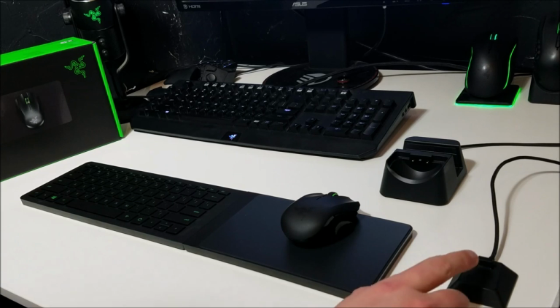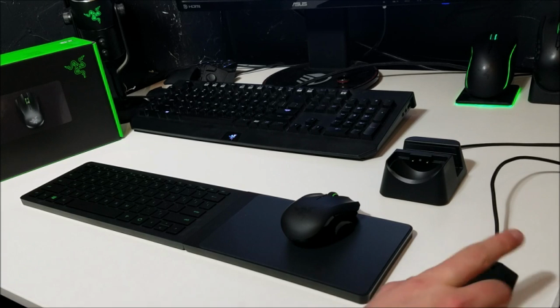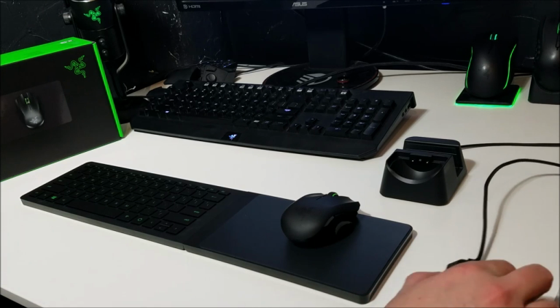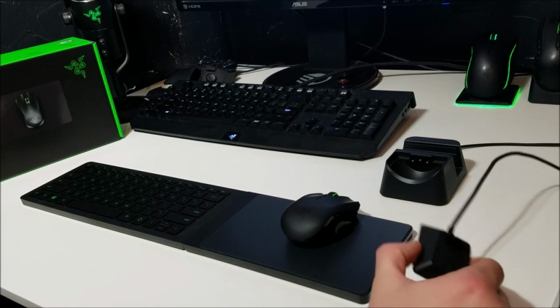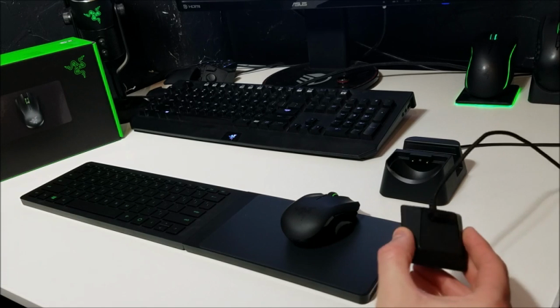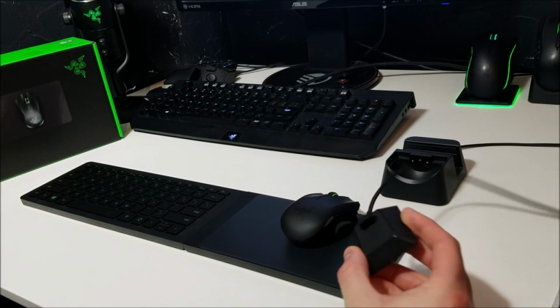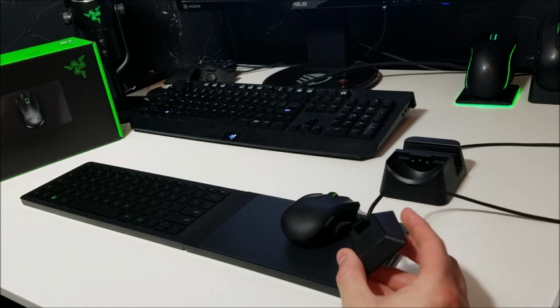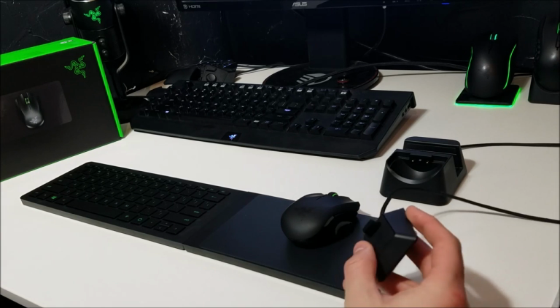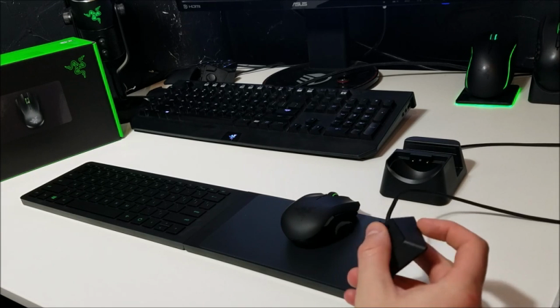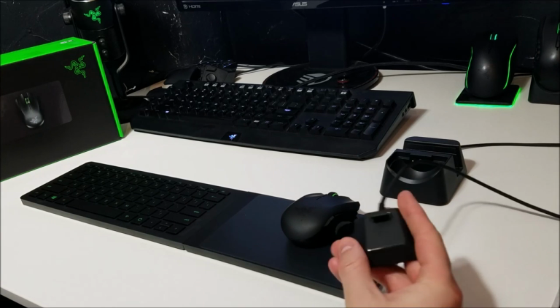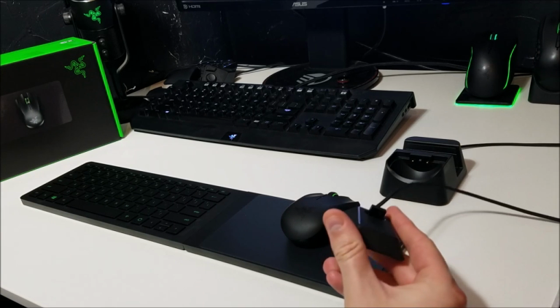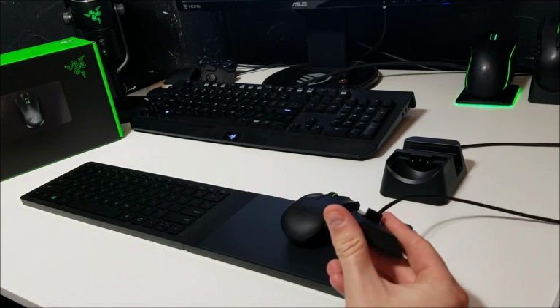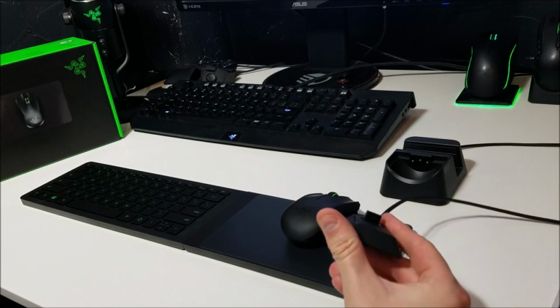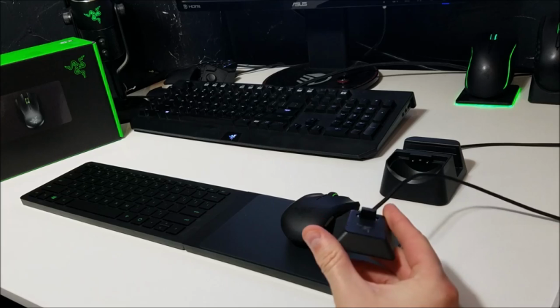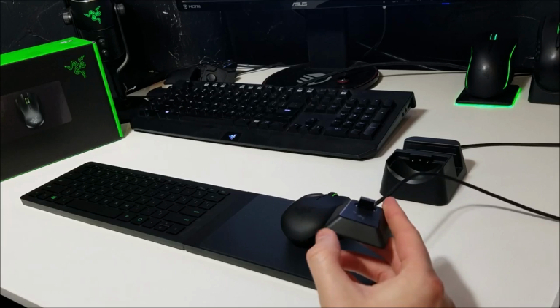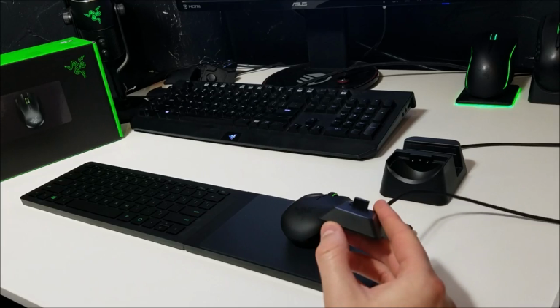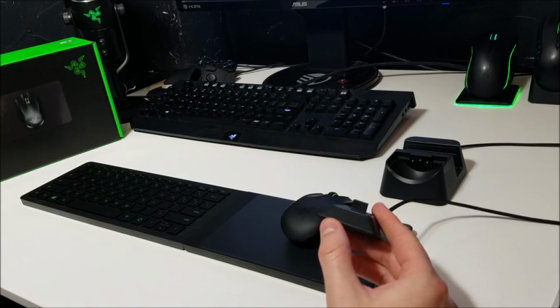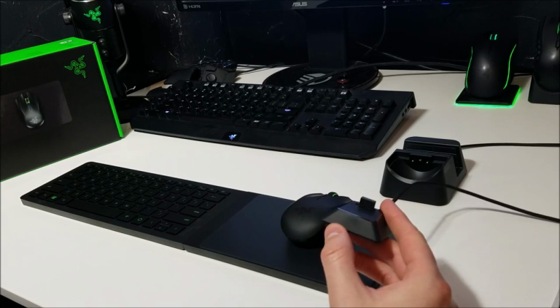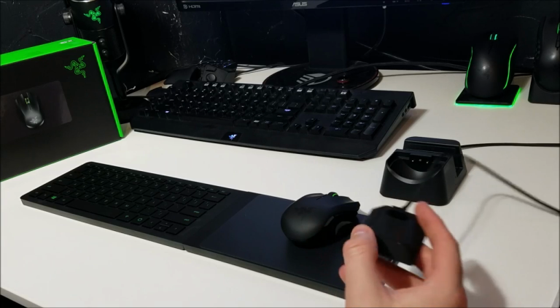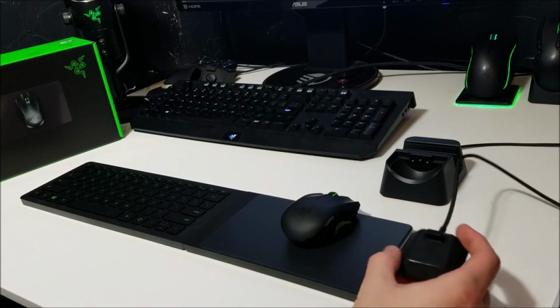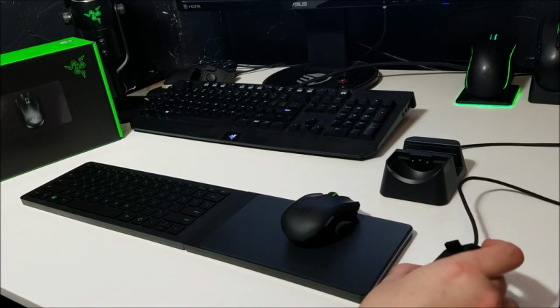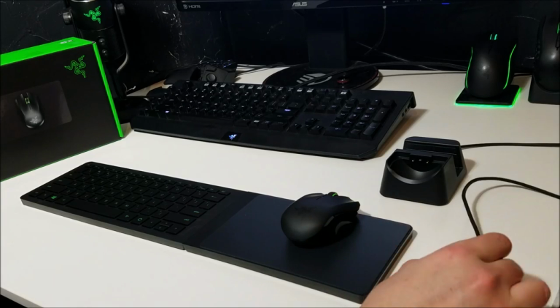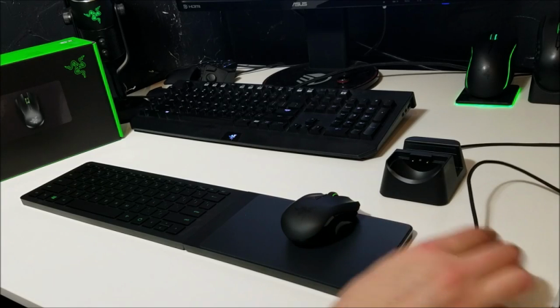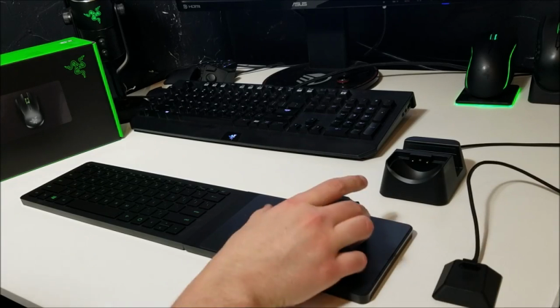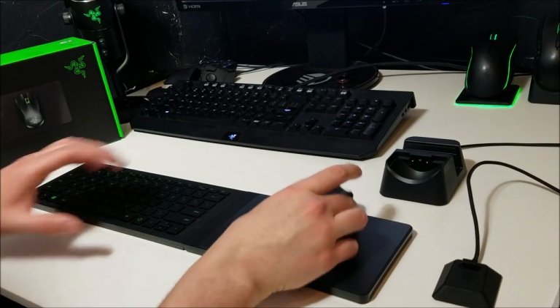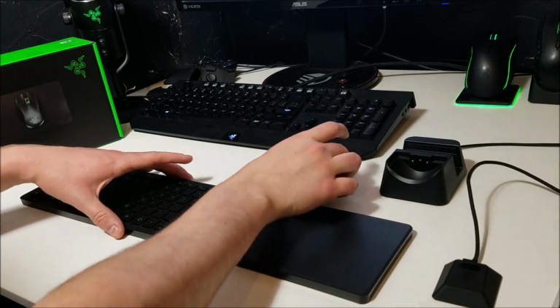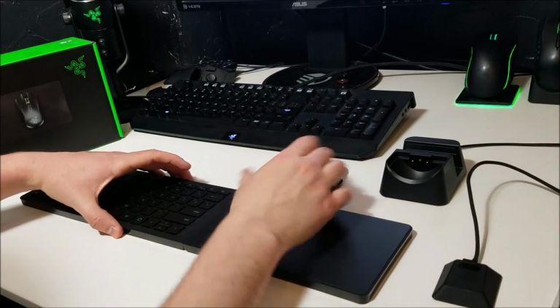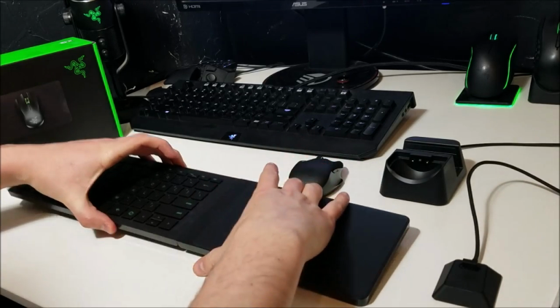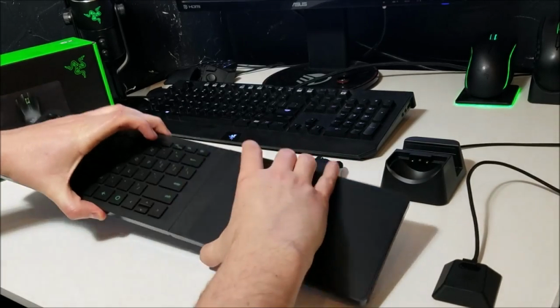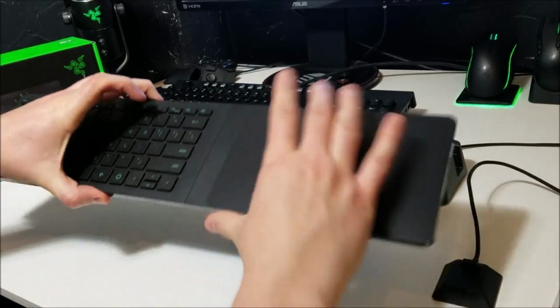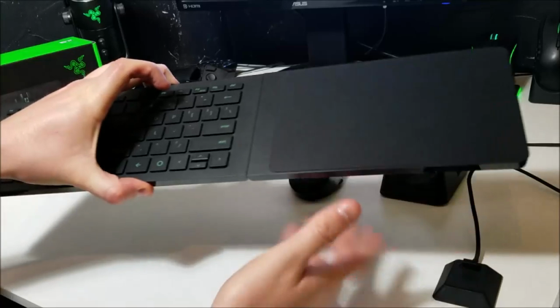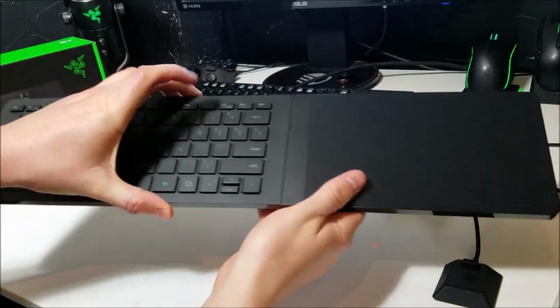First thing is the setup. The setup was easy. I plugged the USB dongle into my computer, installed the drivers, and both devices were ready to go. And that was it.